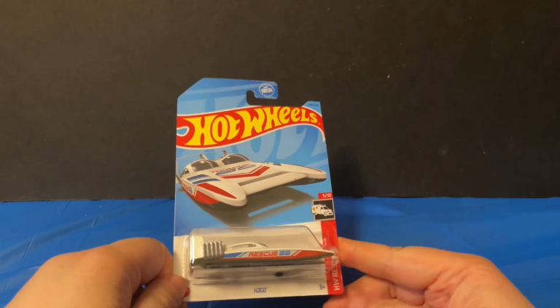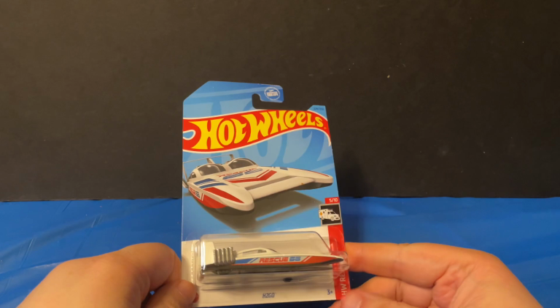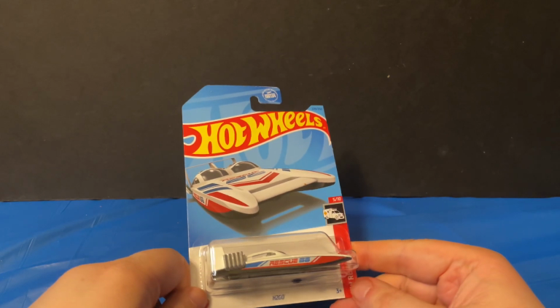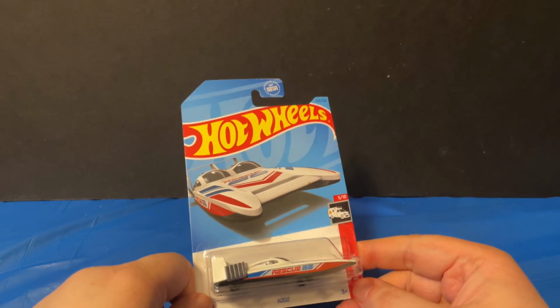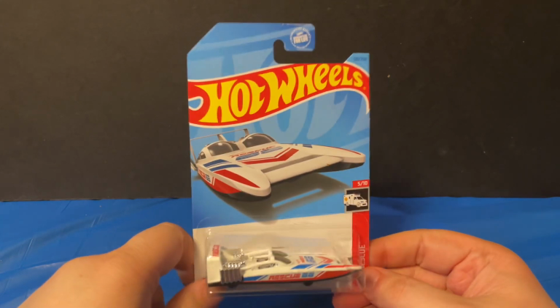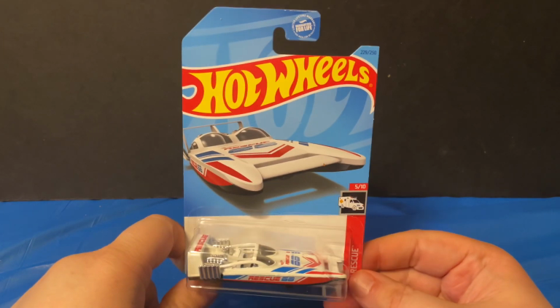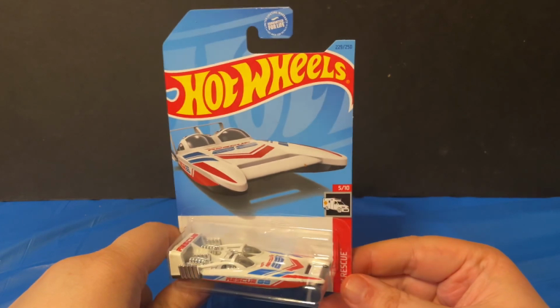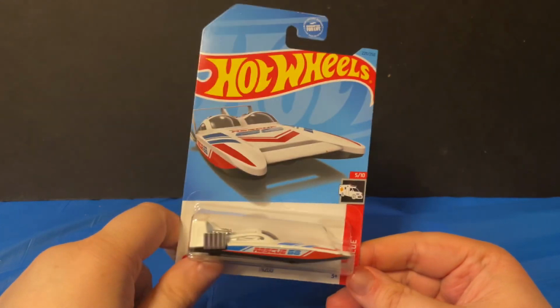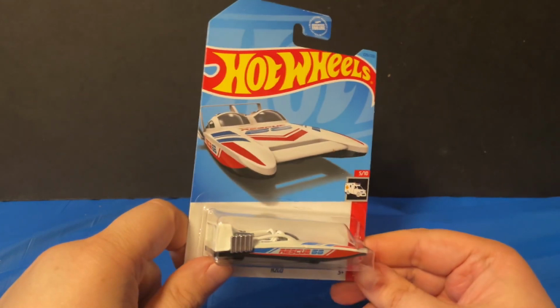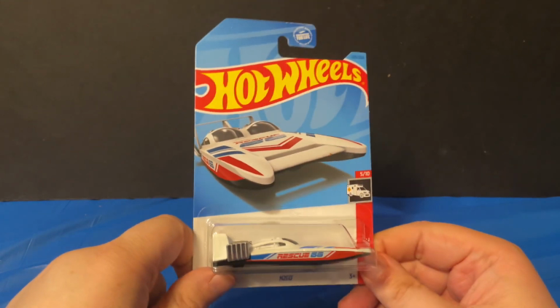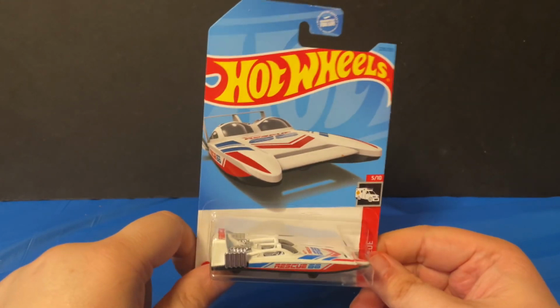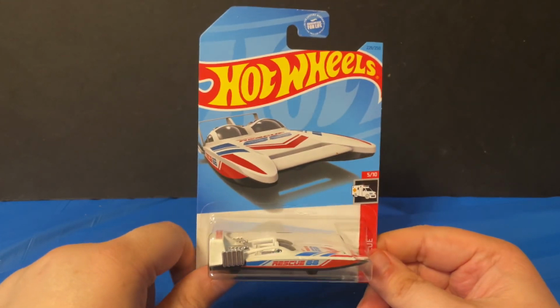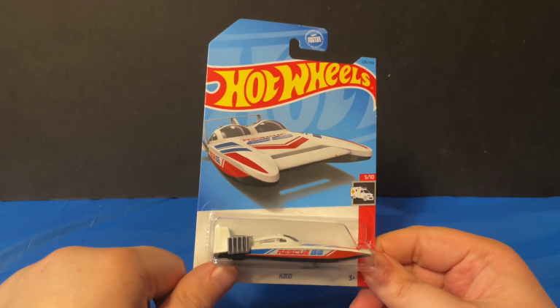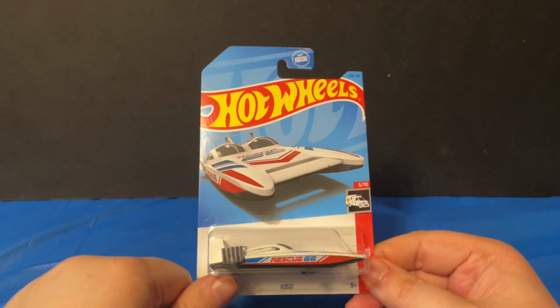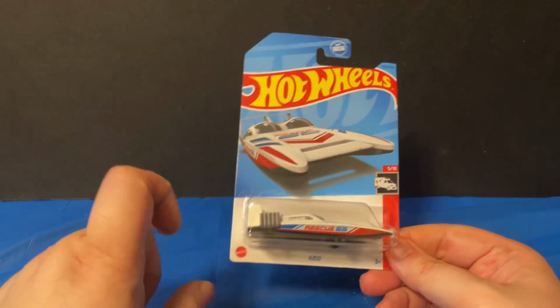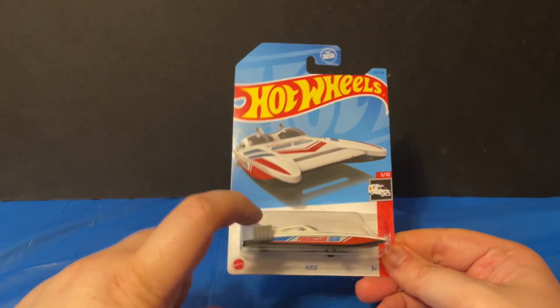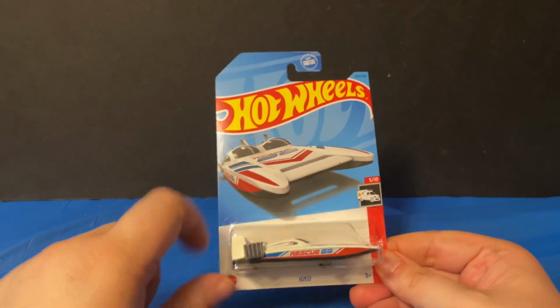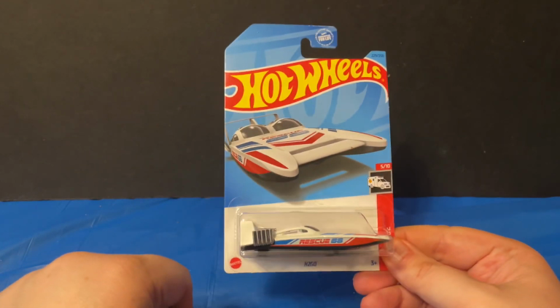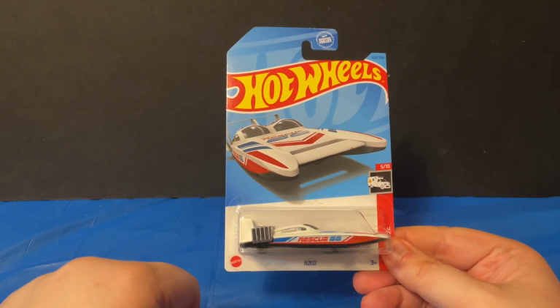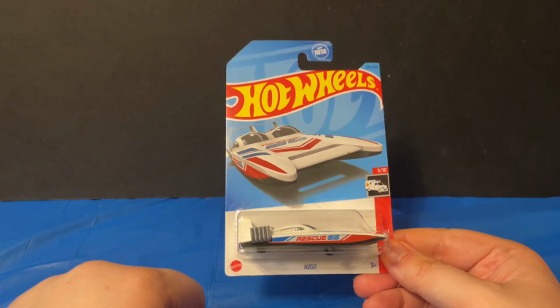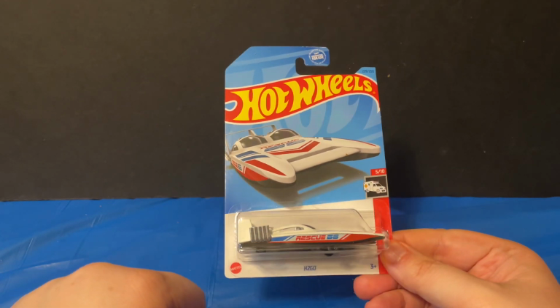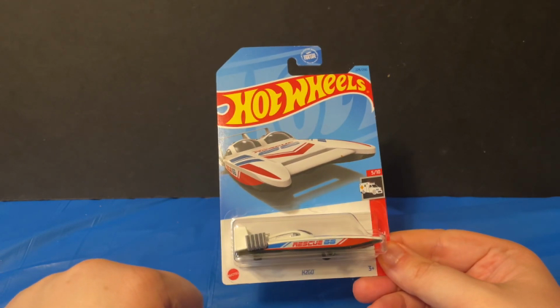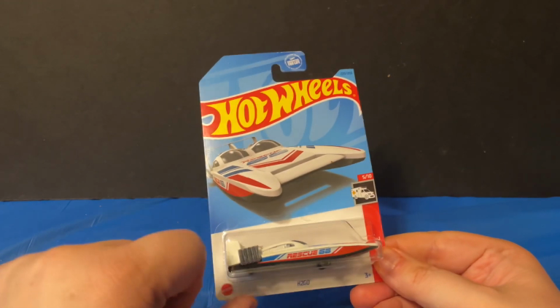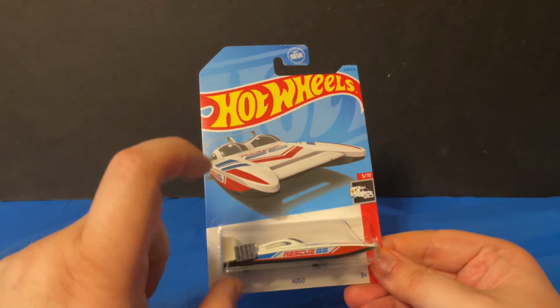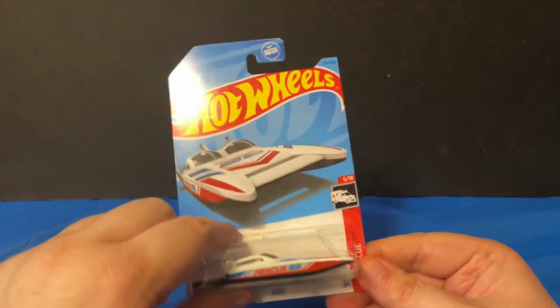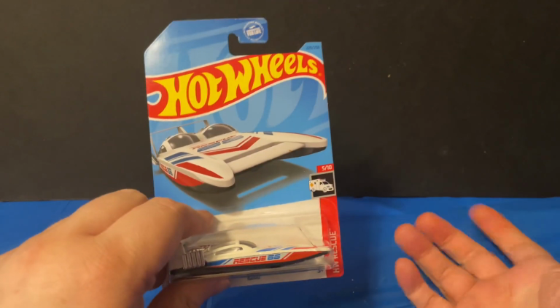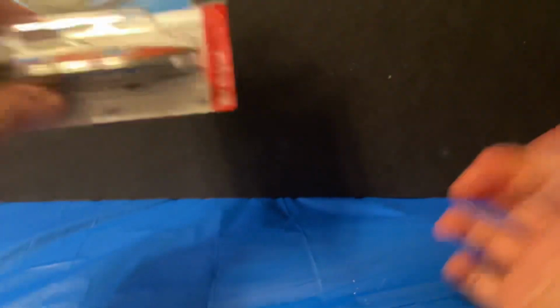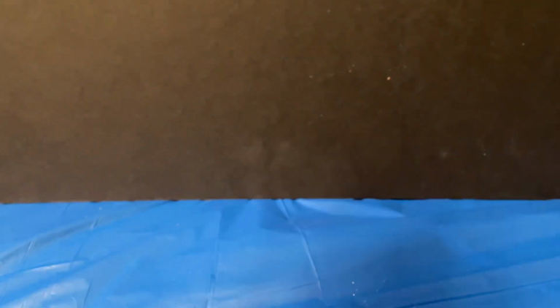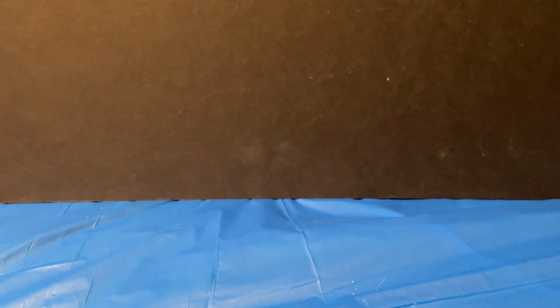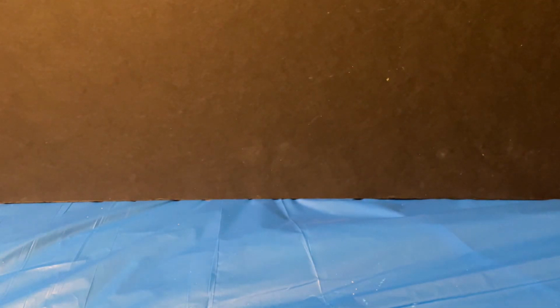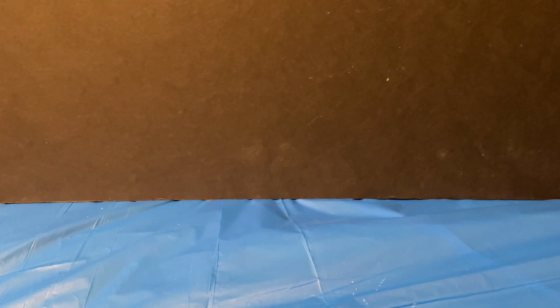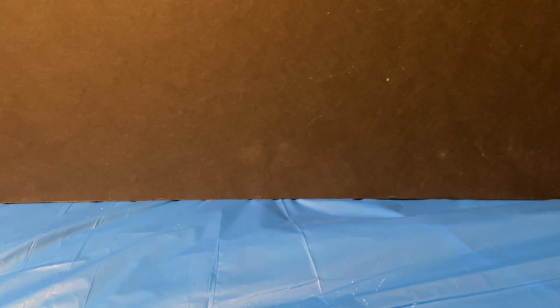Of the Hot Wheels Rescues series. I saw this and I was kind of questioning it — I don't normally collect boats, but this one actually looked kind of cool so I wanted to get it. Let's take out the packaging and take a closer look at it.